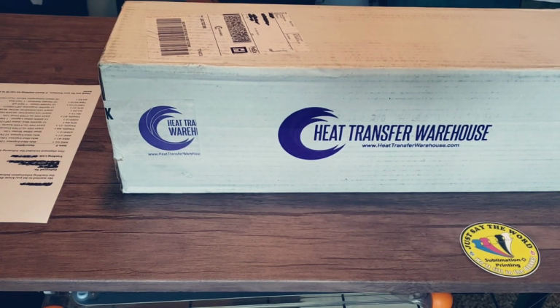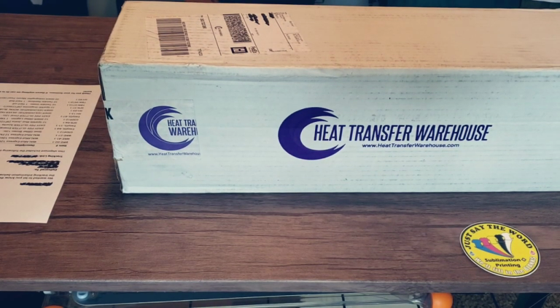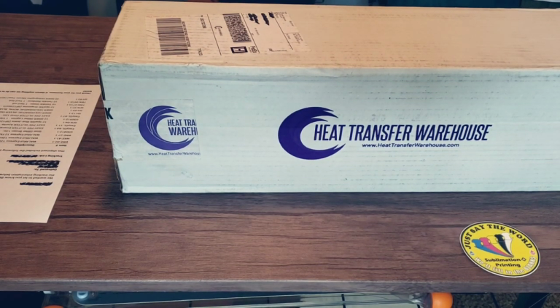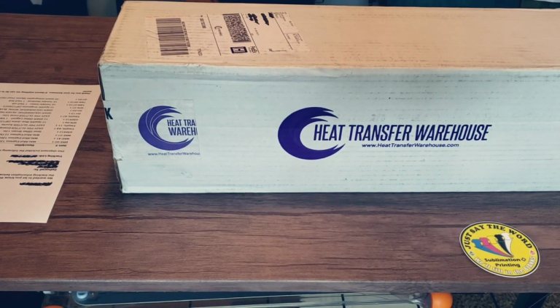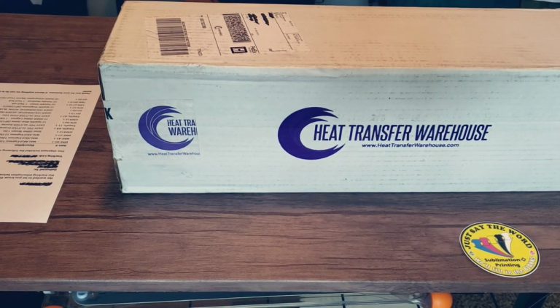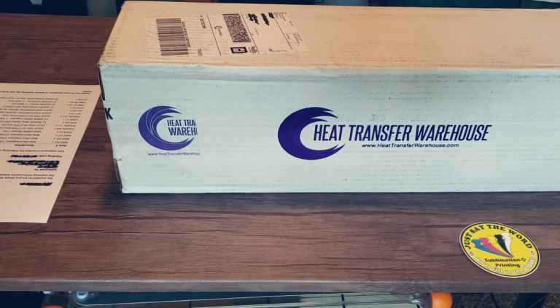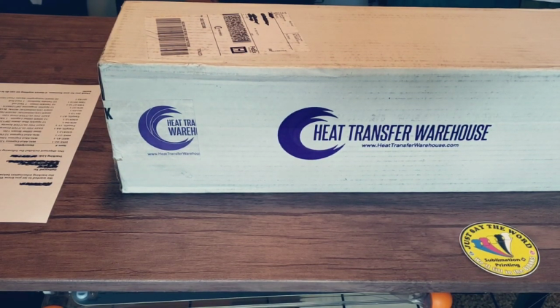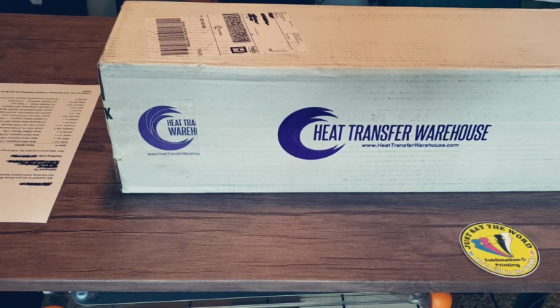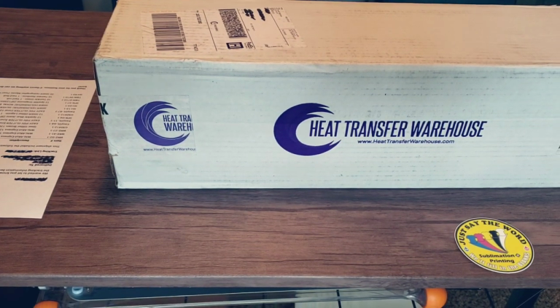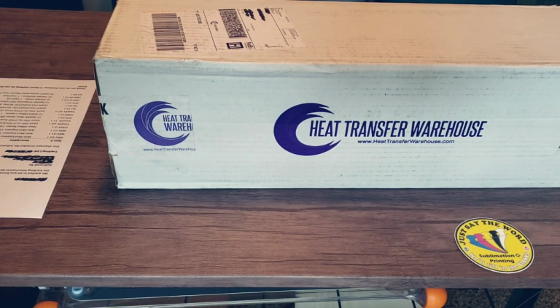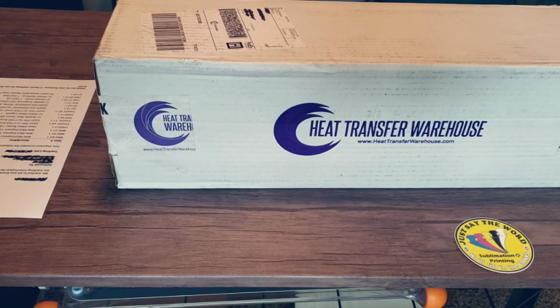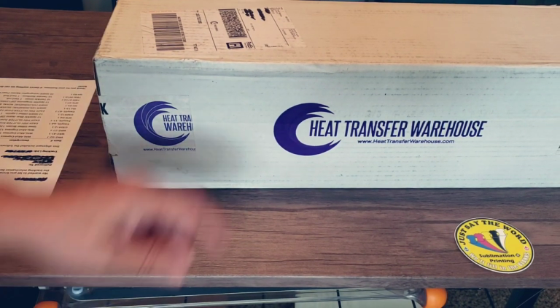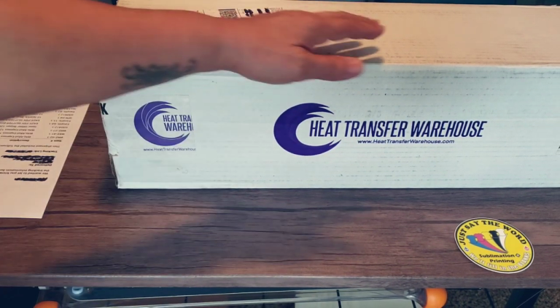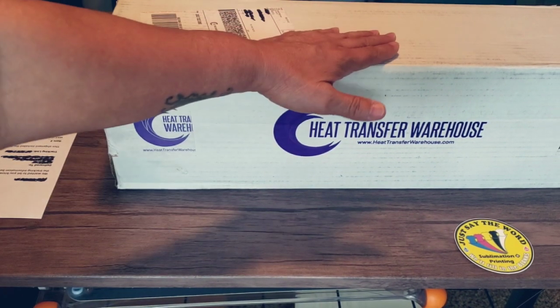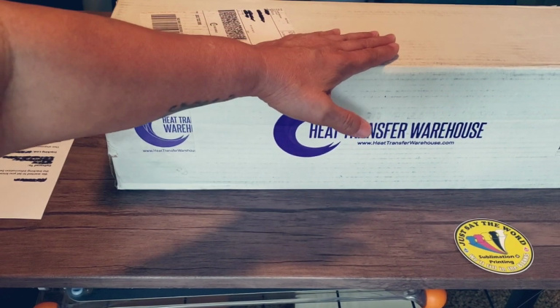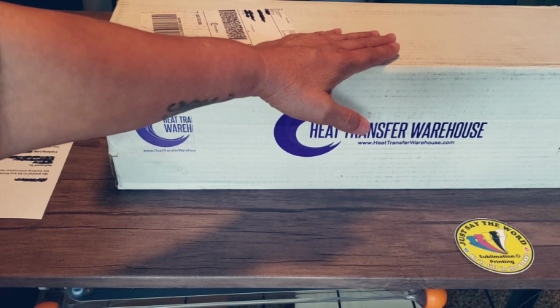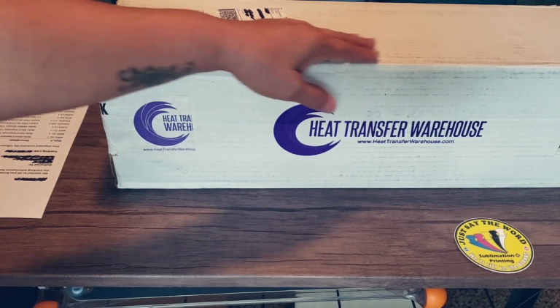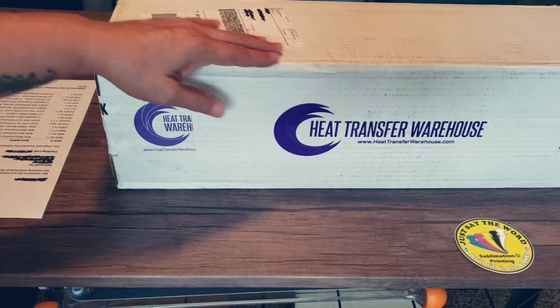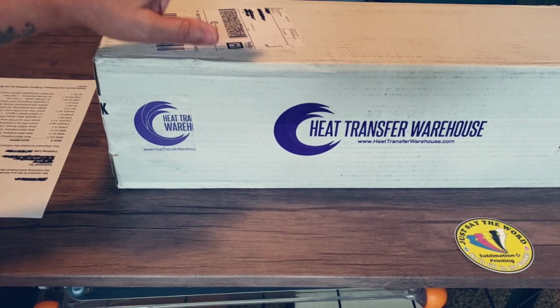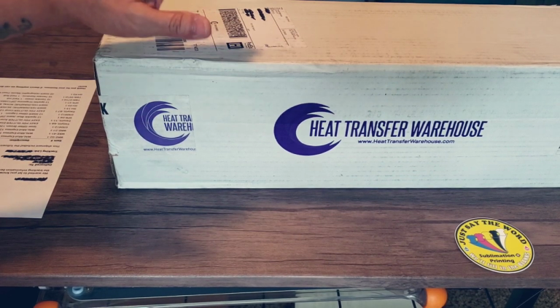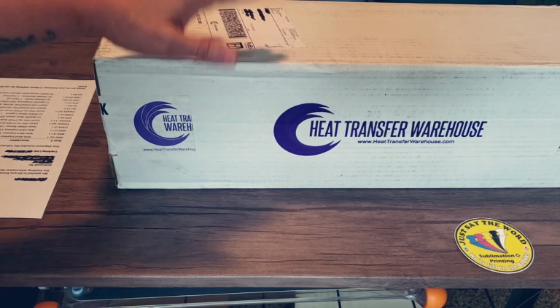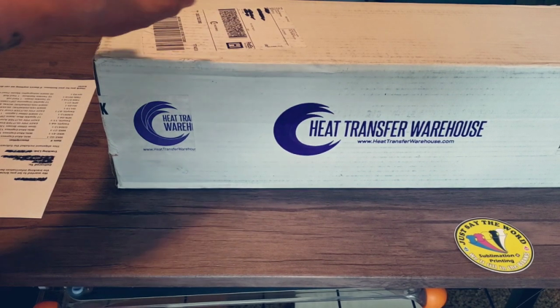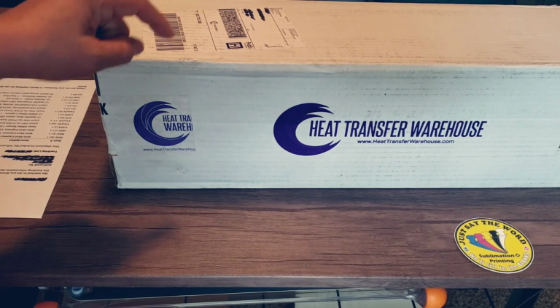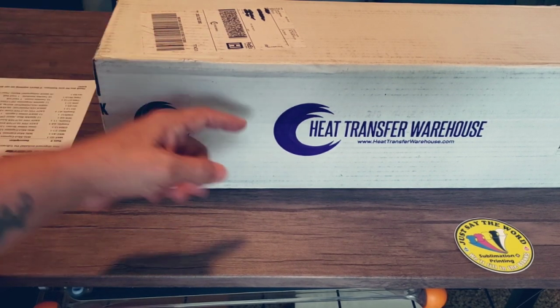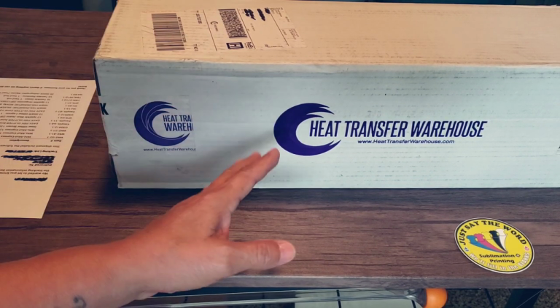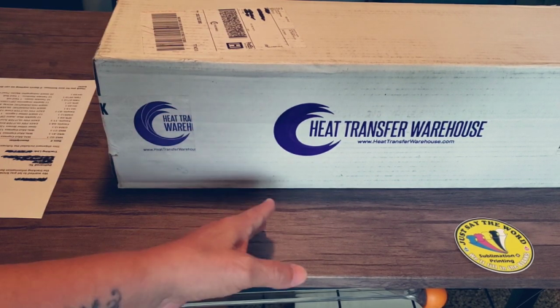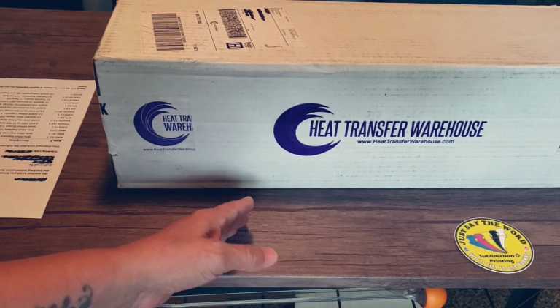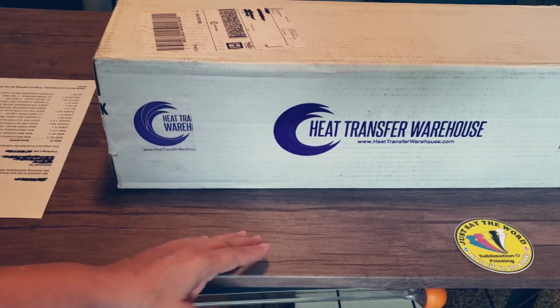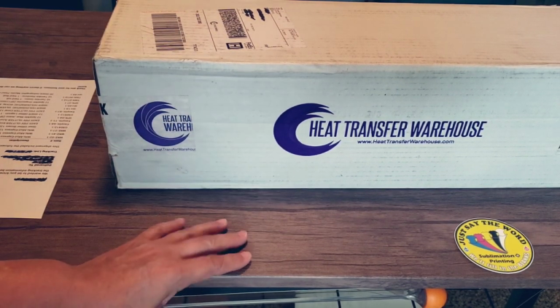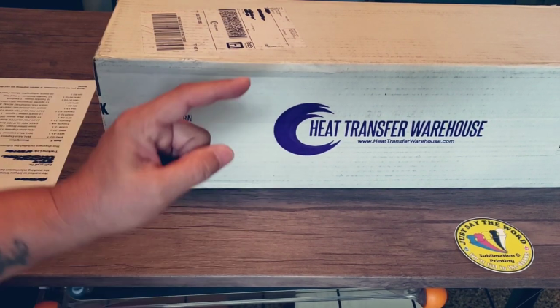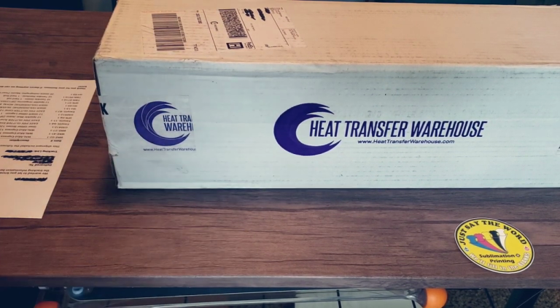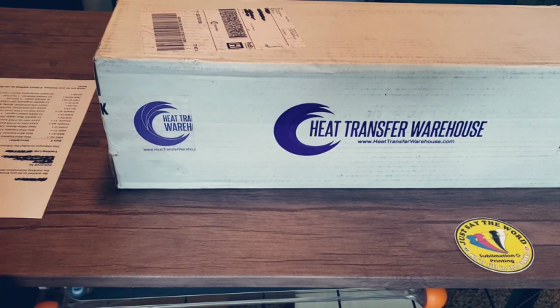Hey there, in today's video I'm gonna be doing an unboxing from Heat Transfer Warehouse. I'm not really gonna show myself because I just want to show you the product, so let's get started.